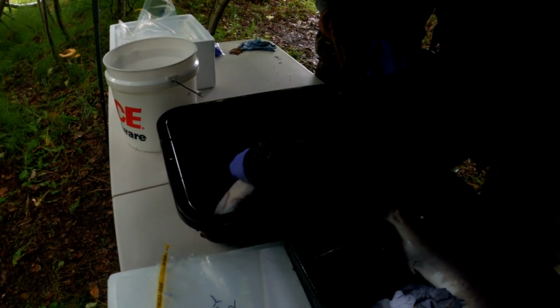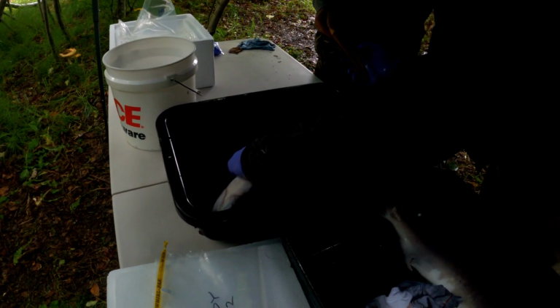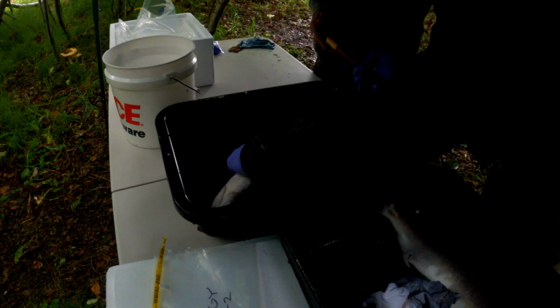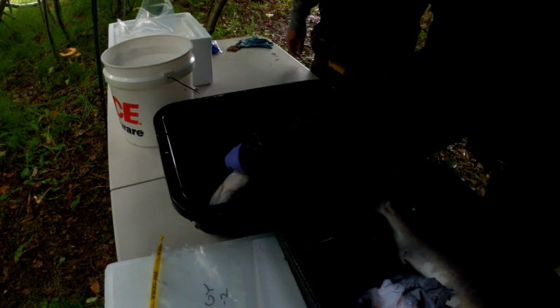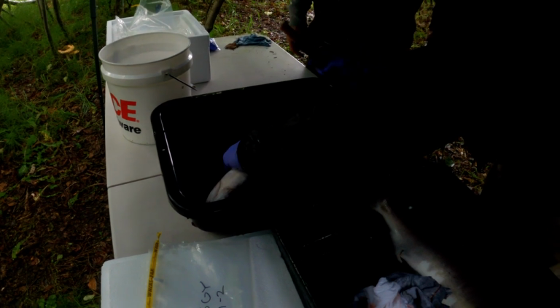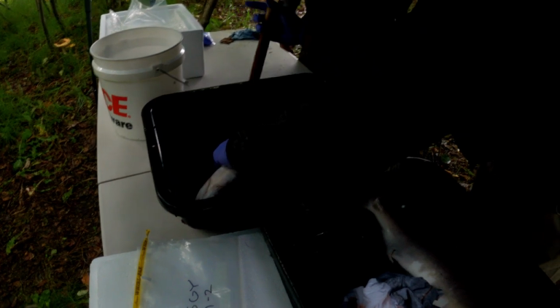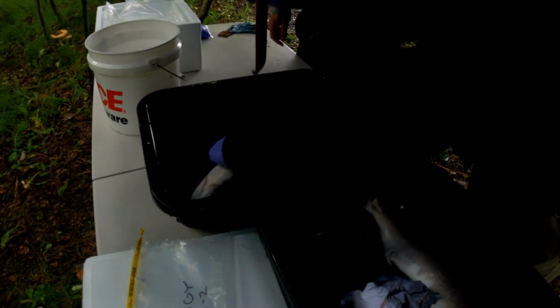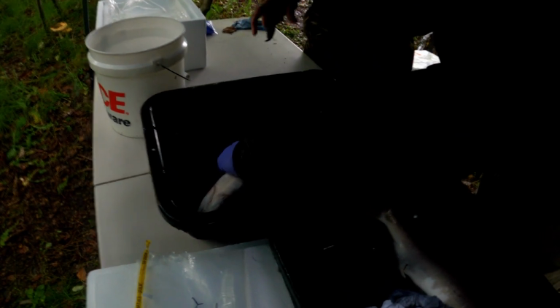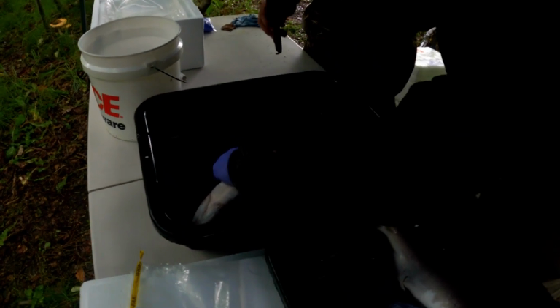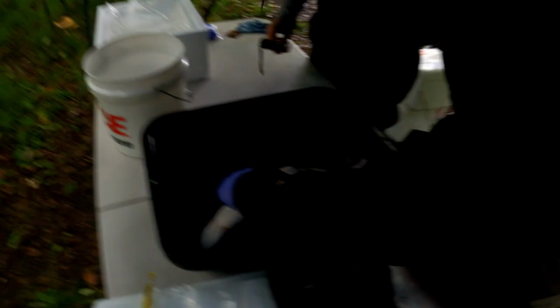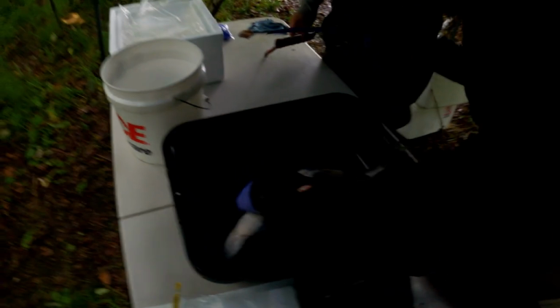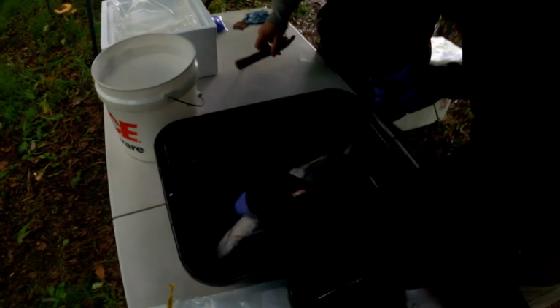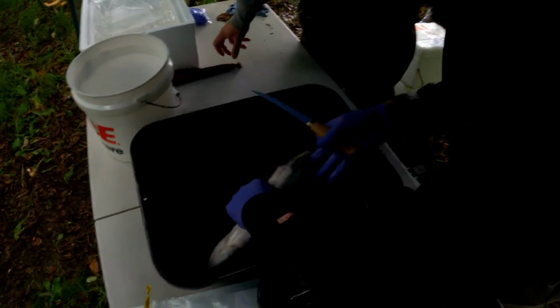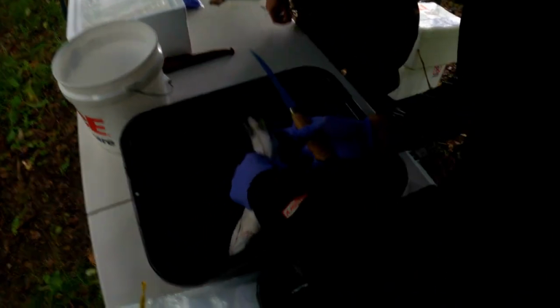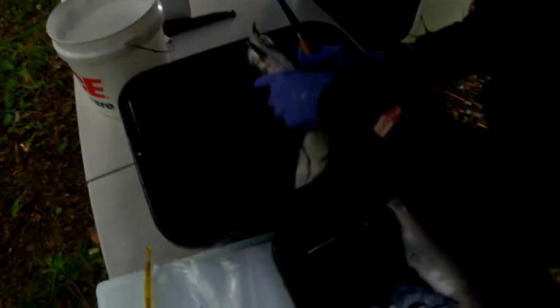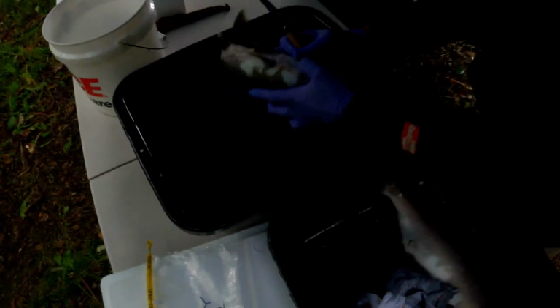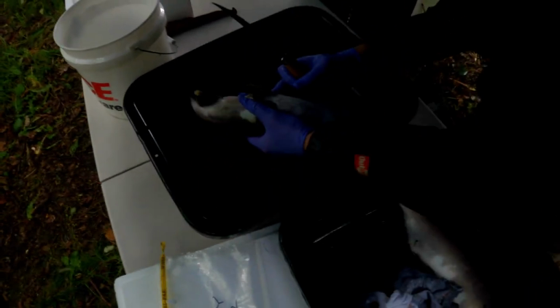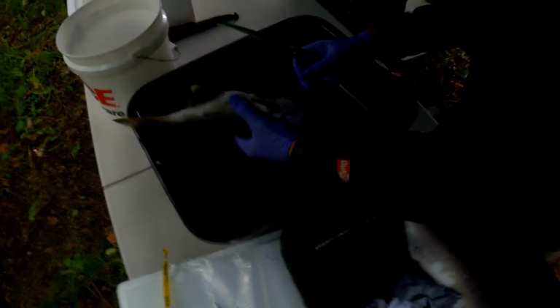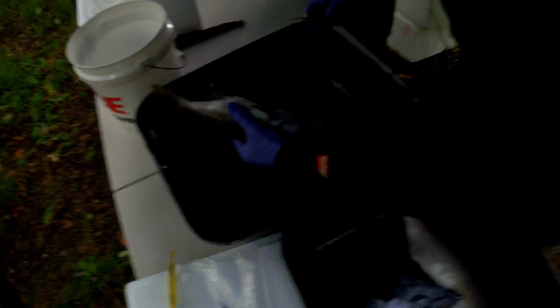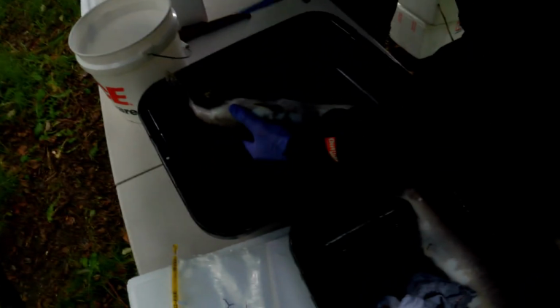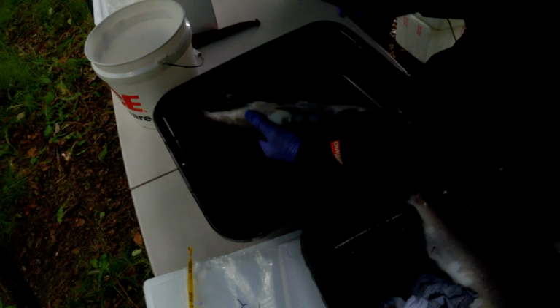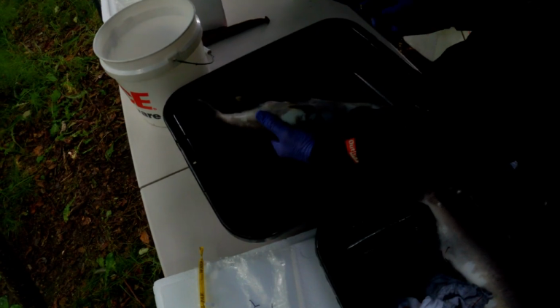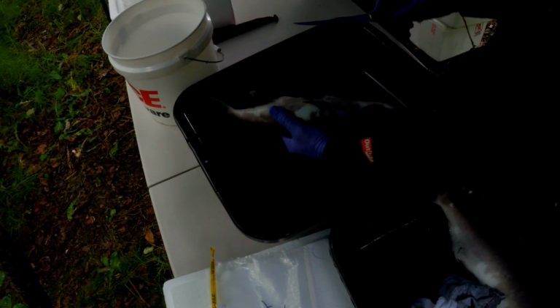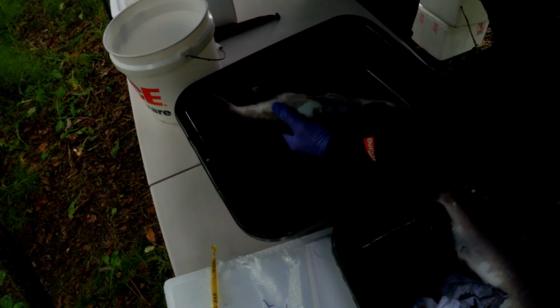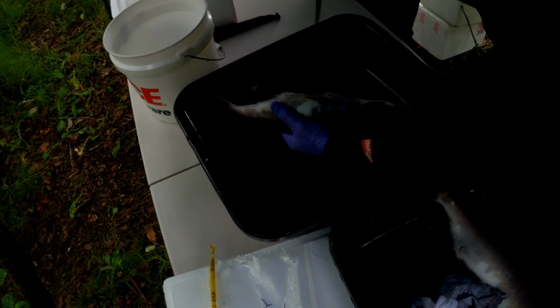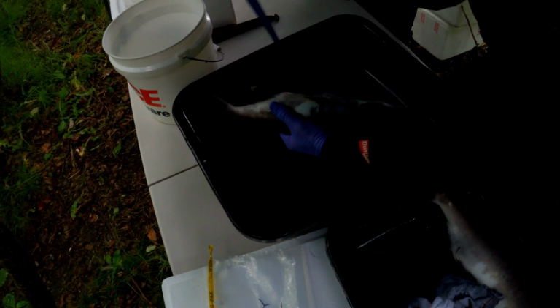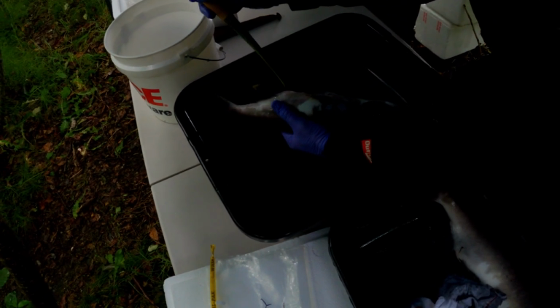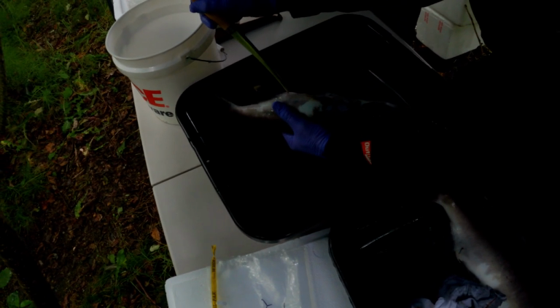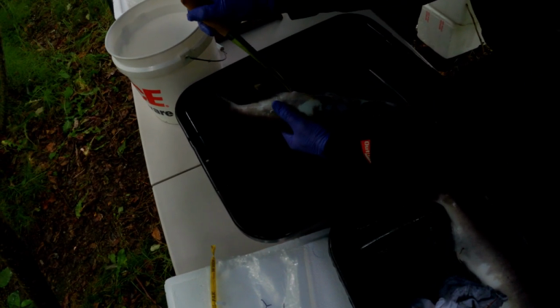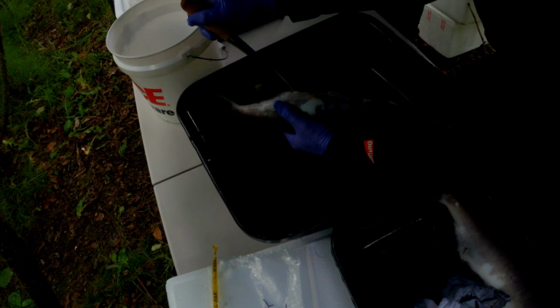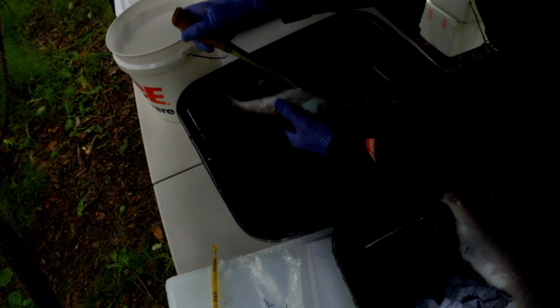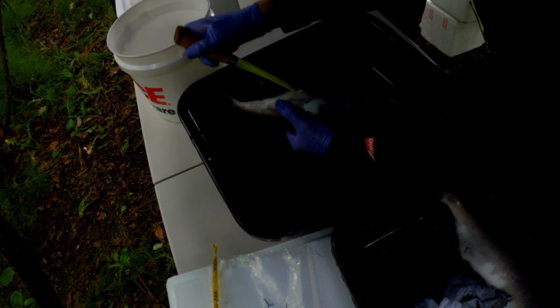The egg take is performed by cutting from the vent up to the pectoral fins. After this, we can remove all the eggs from the fish and into the bucket.